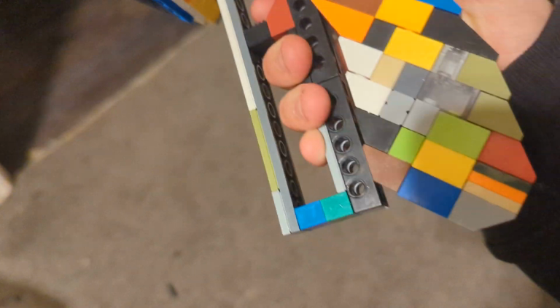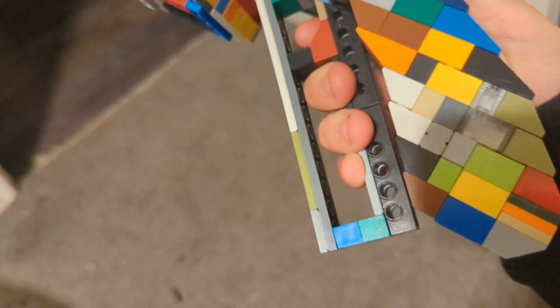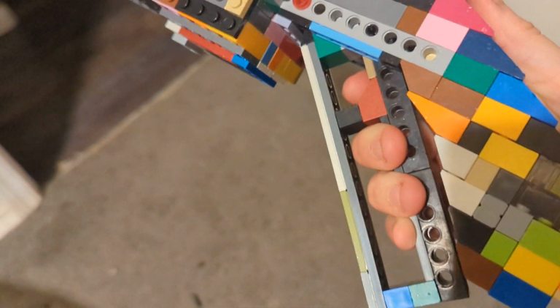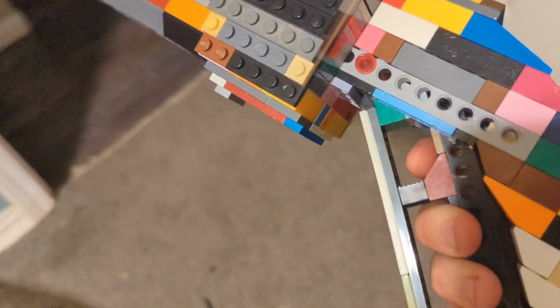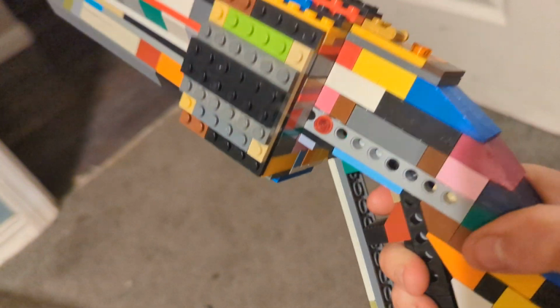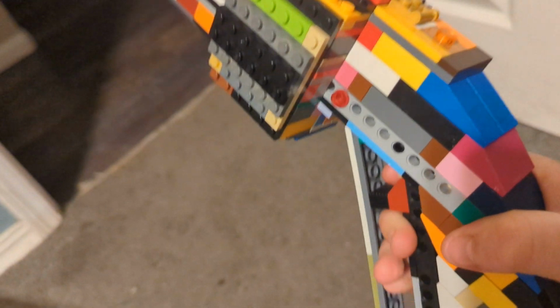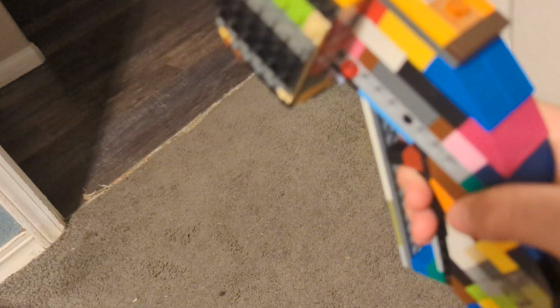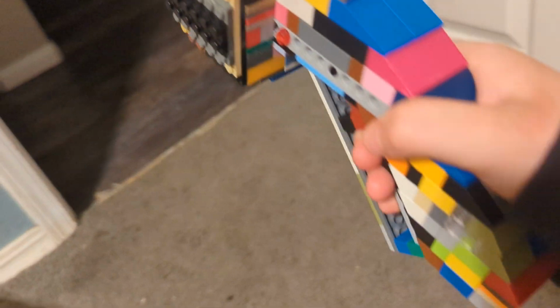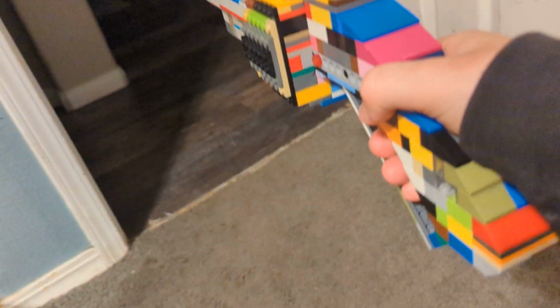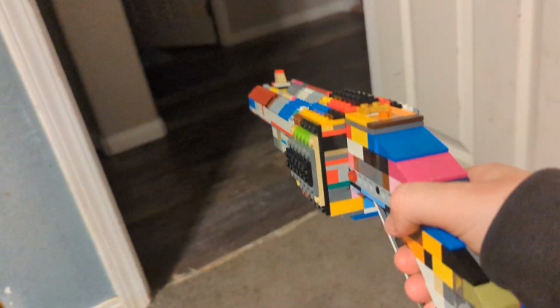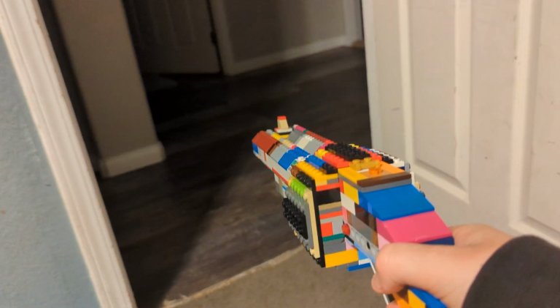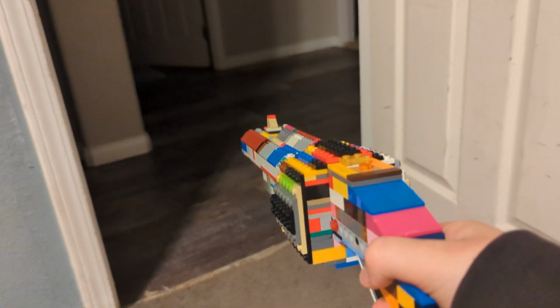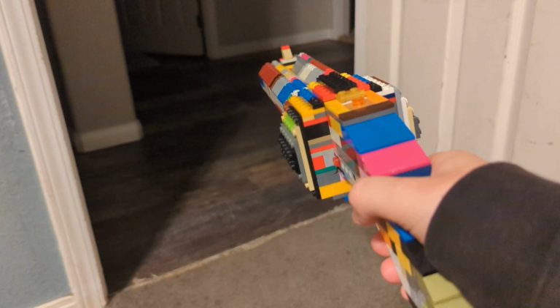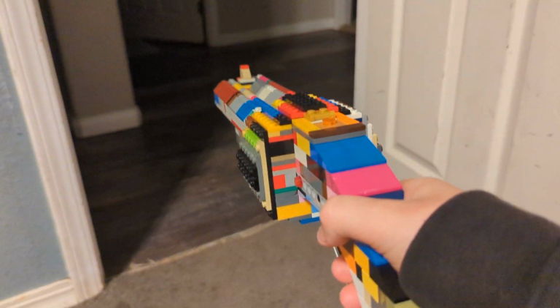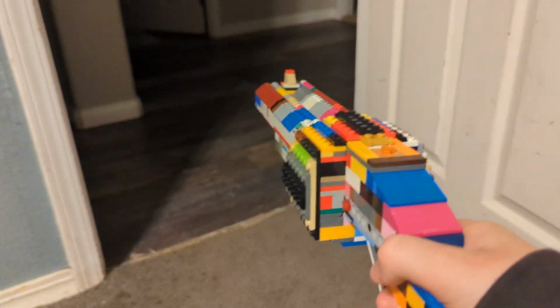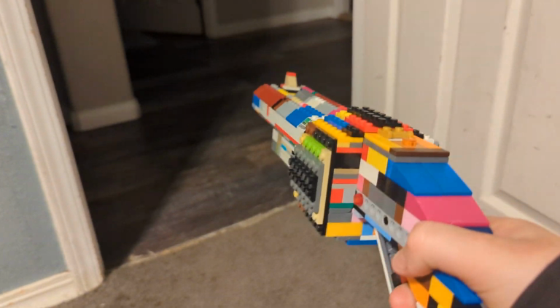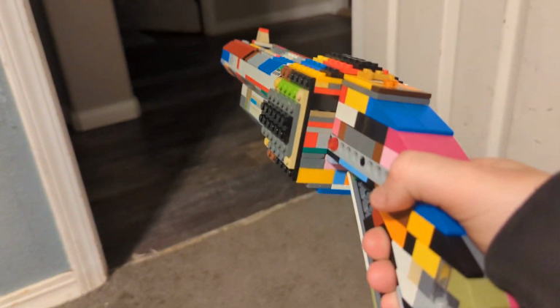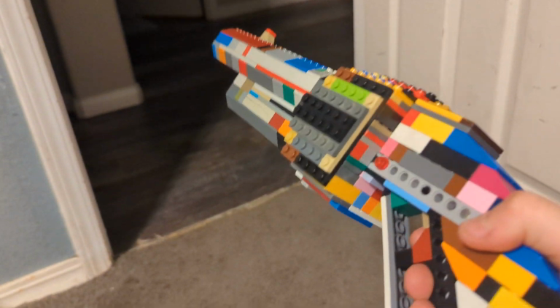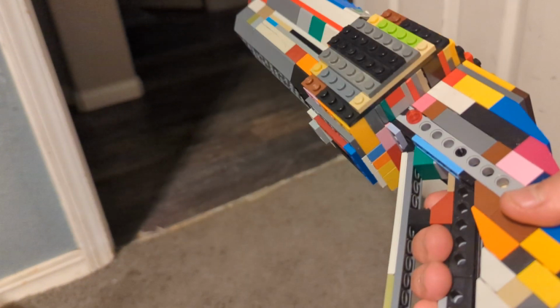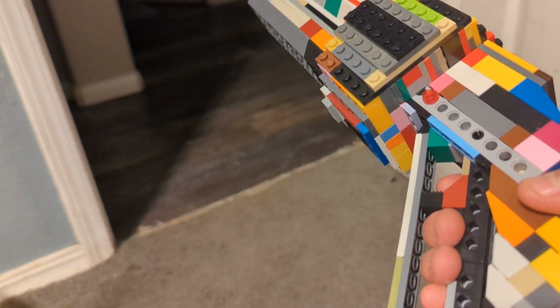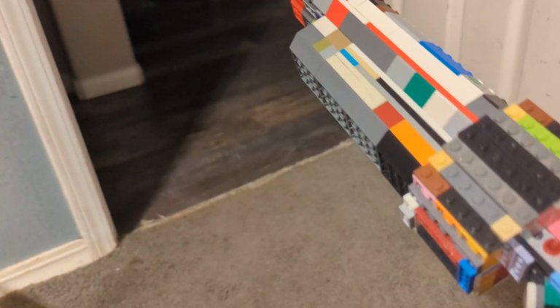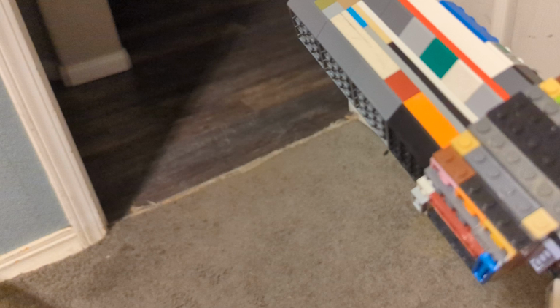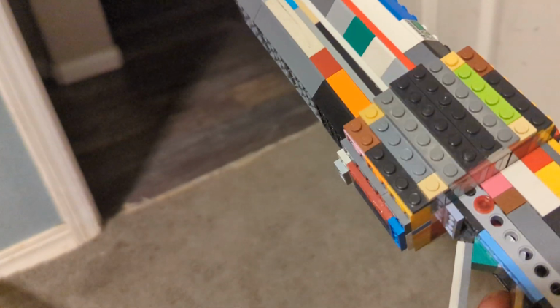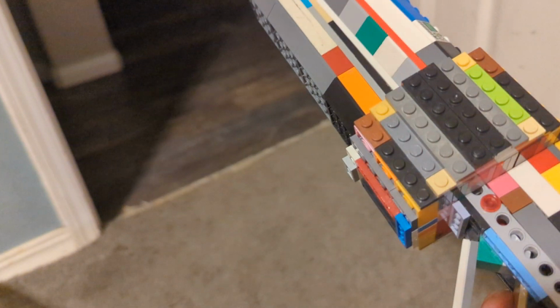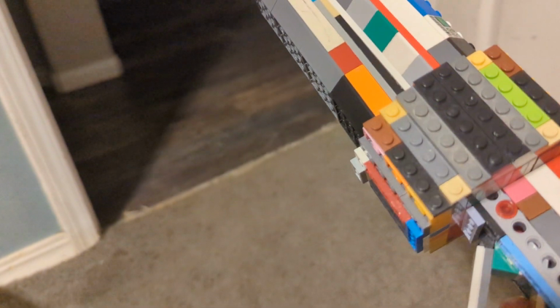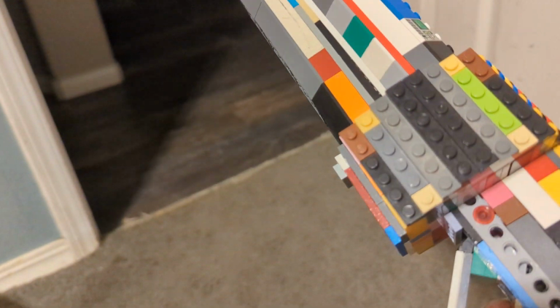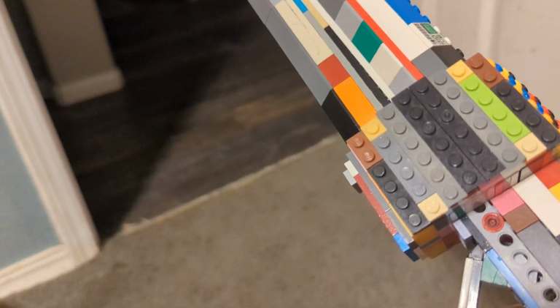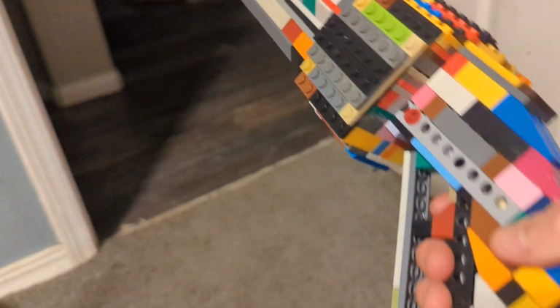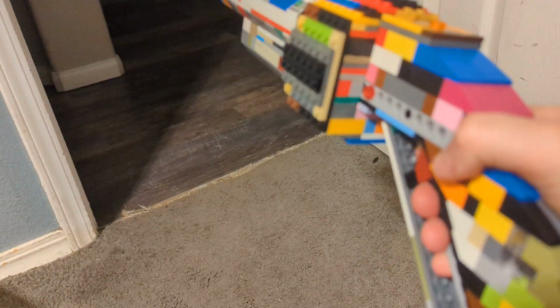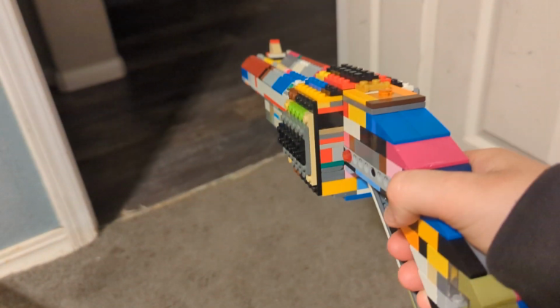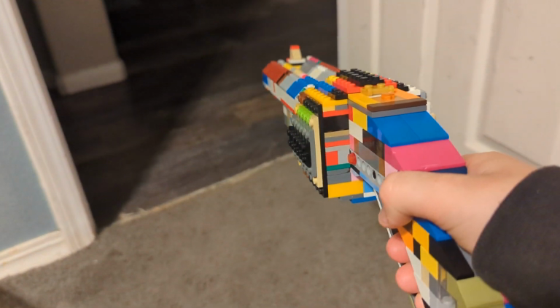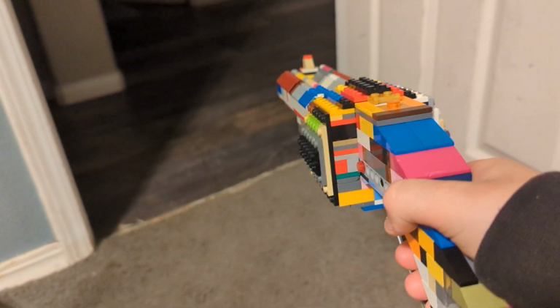The next cool thing about this gun is the grip. I built it extremely strong so I can hold the gun with one hand like this. I usually would hold it with two hands since the front hand goes up on that grip, but since I'm holding the phone I can't quite do that.